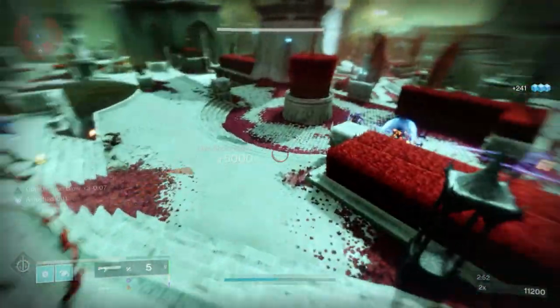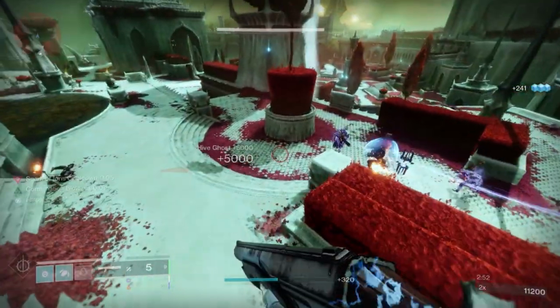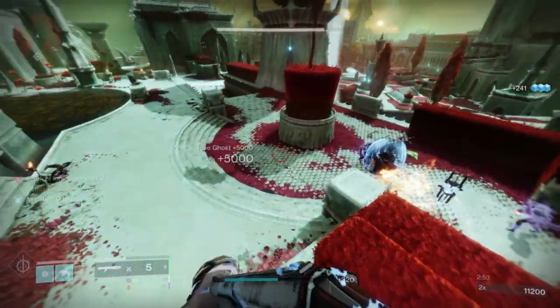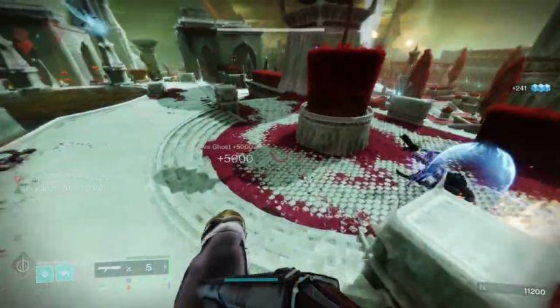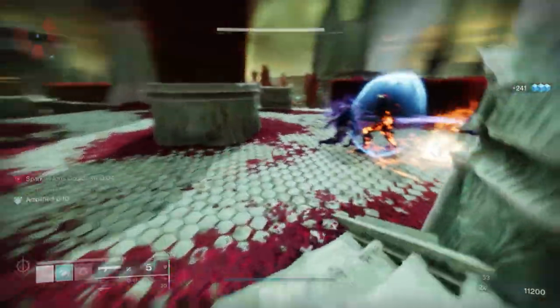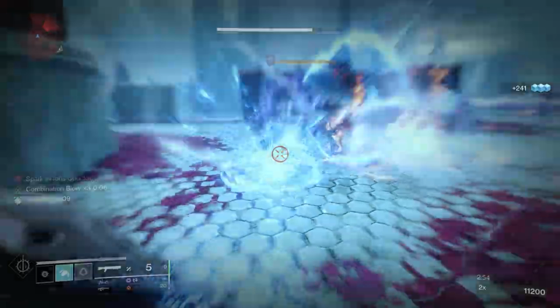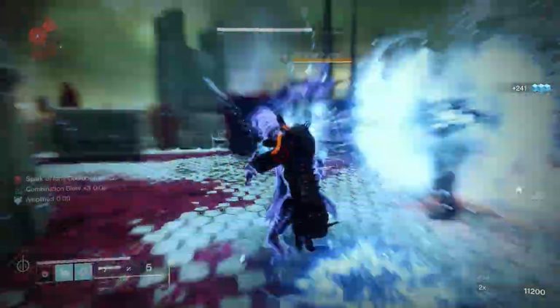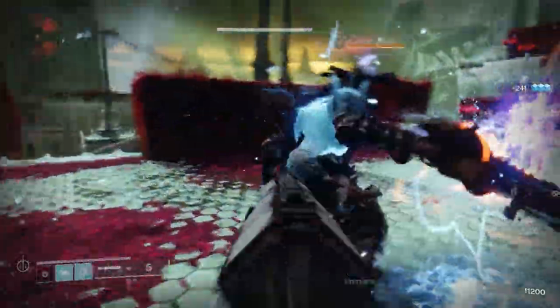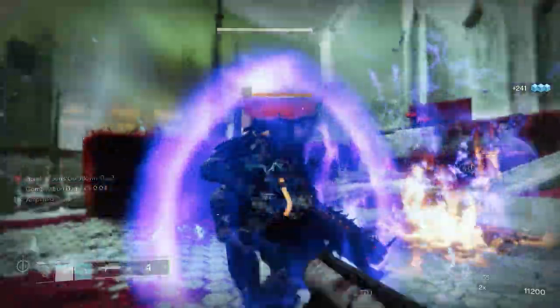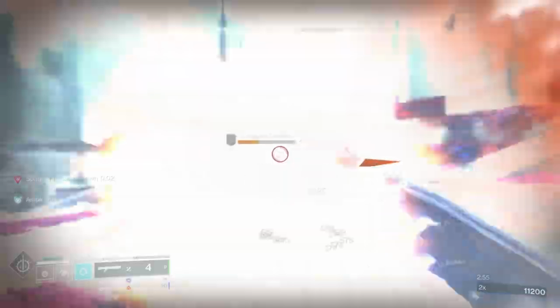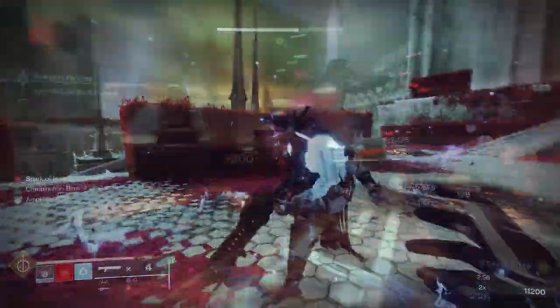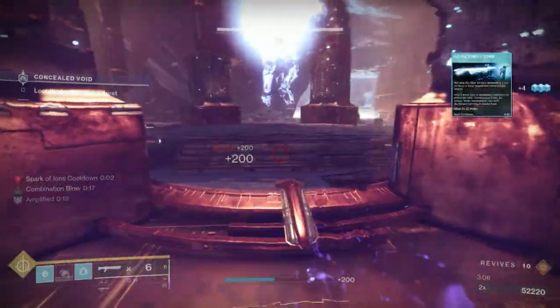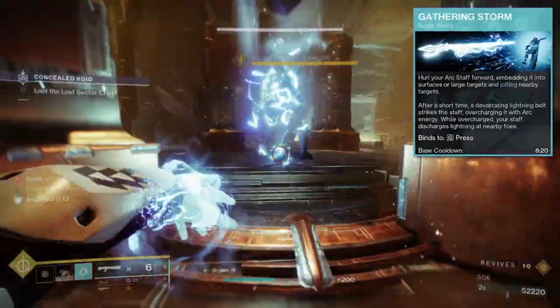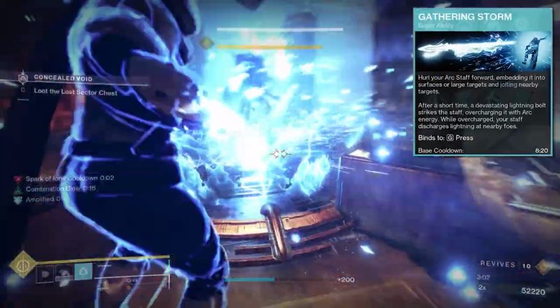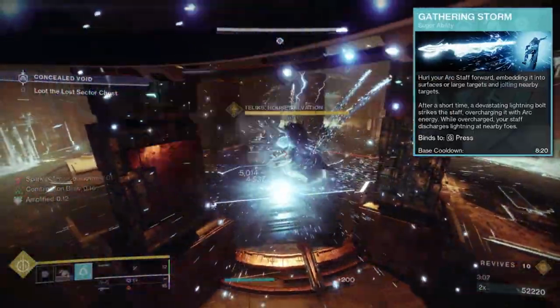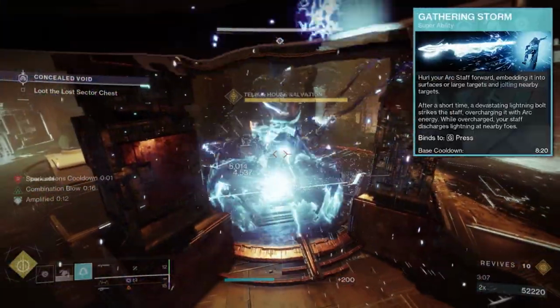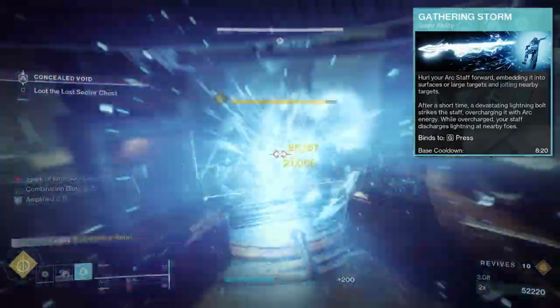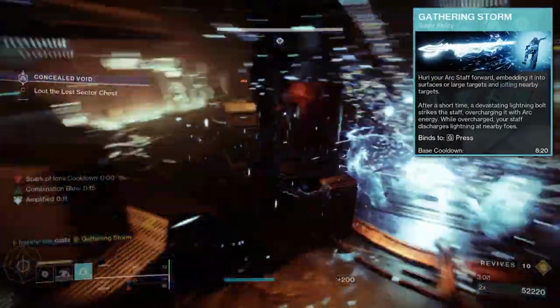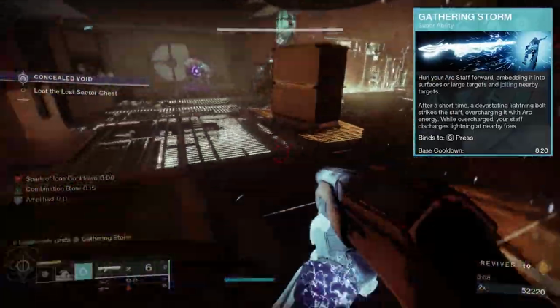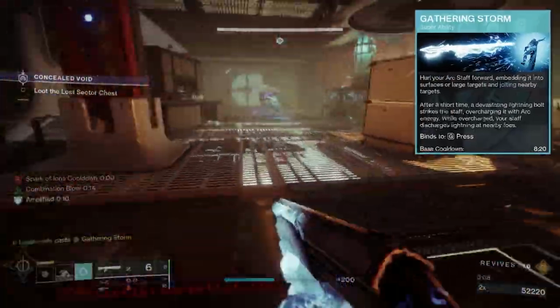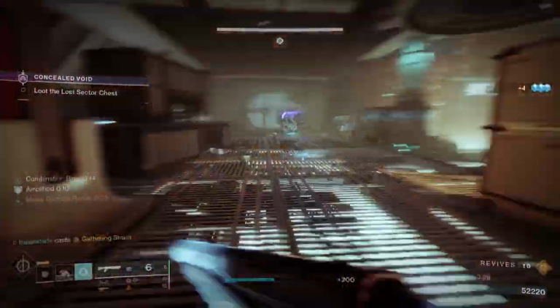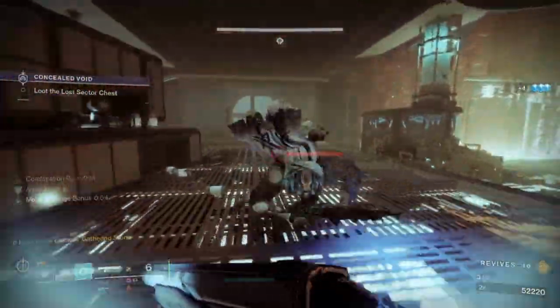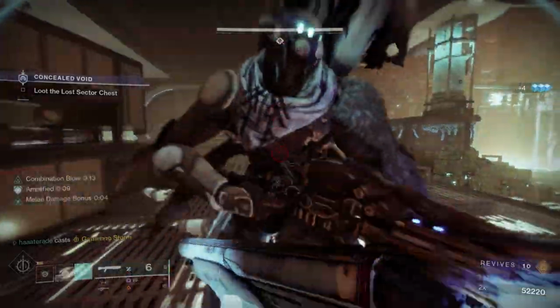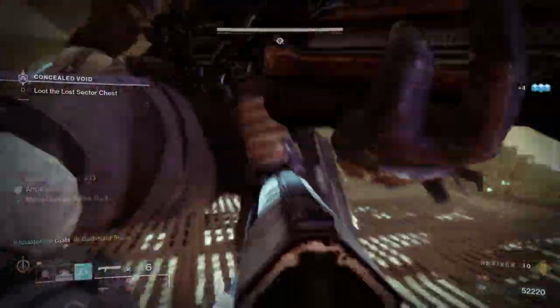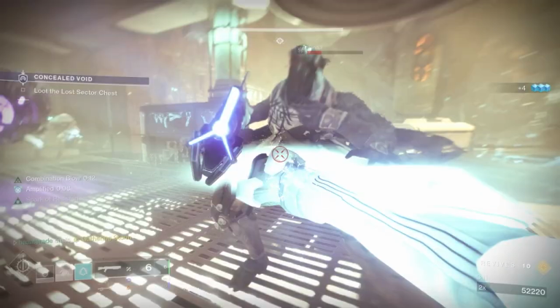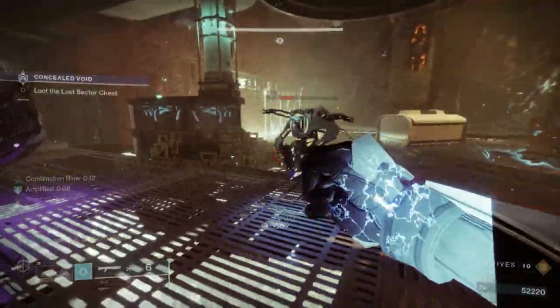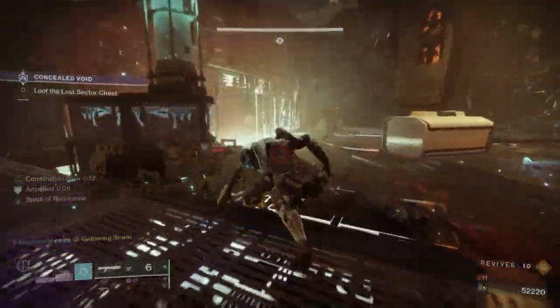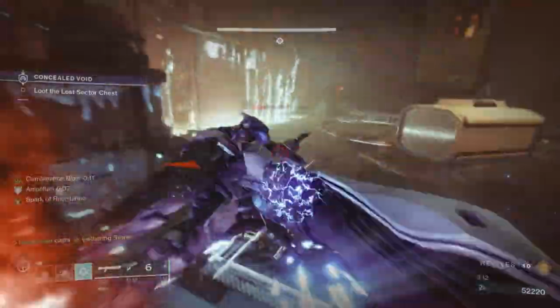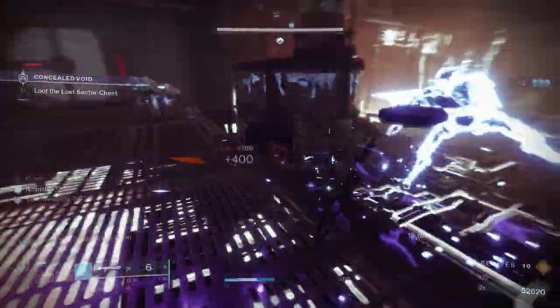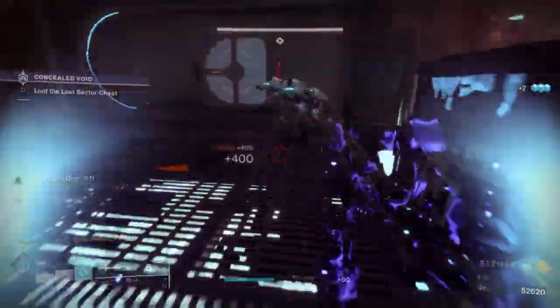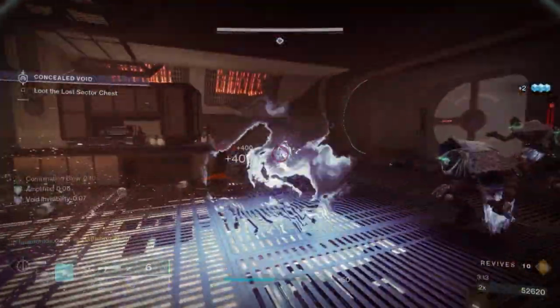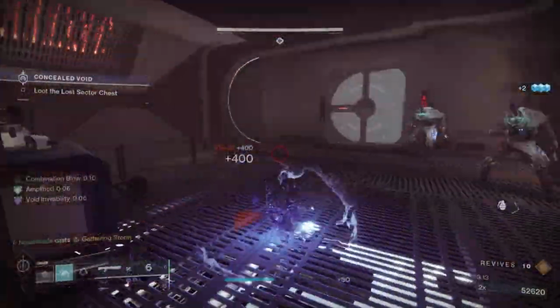Starting off with your super of choice — and this is up to you — however, I recommend the new super ability, Gathering Storm, as it gives you a nice burst DPS option. Though the Arc Staff can come in handy if you find yourself overextending and needing to get out of a sticky situation.